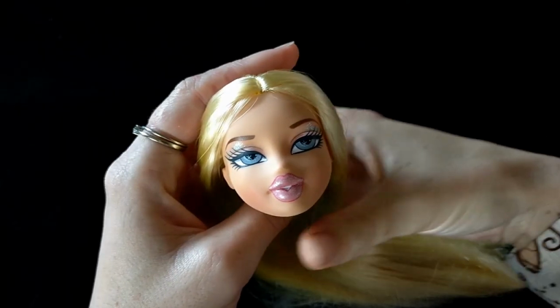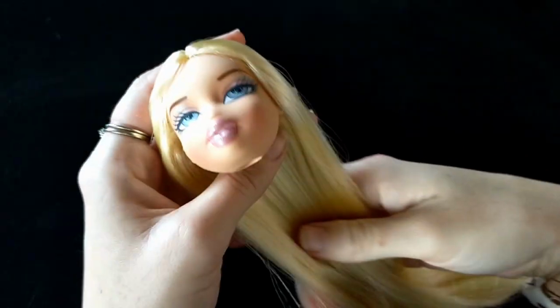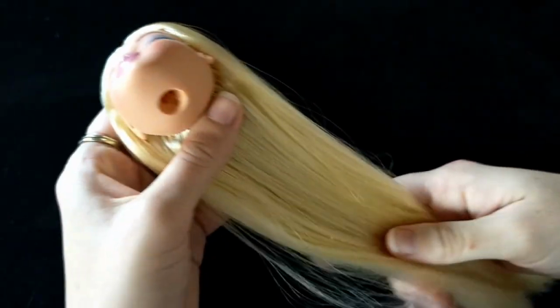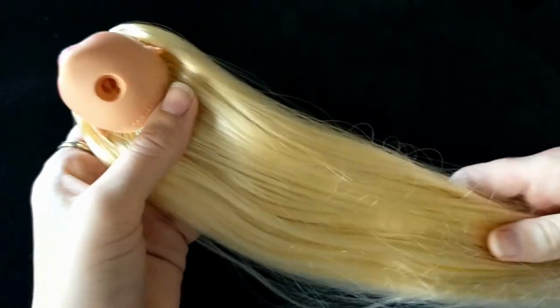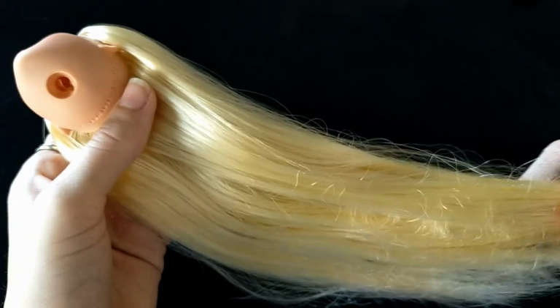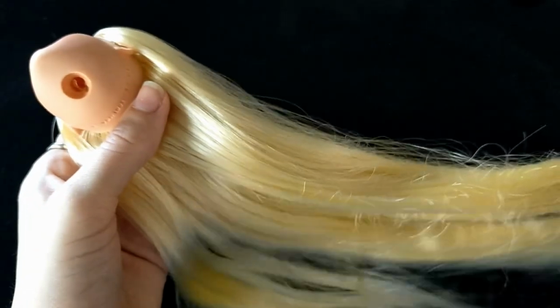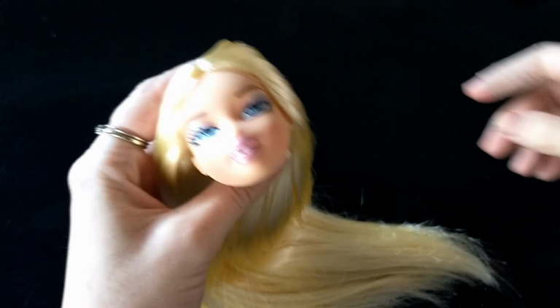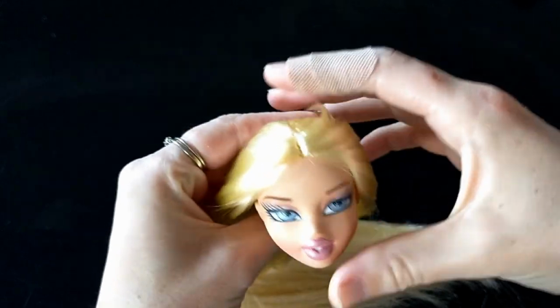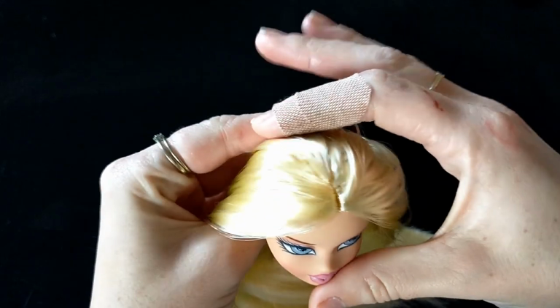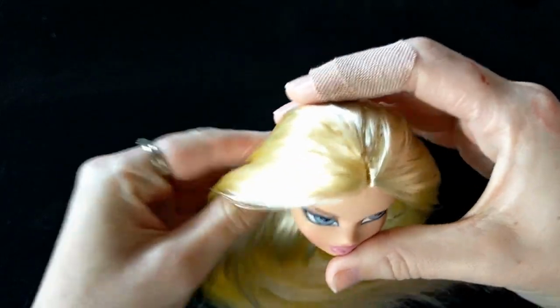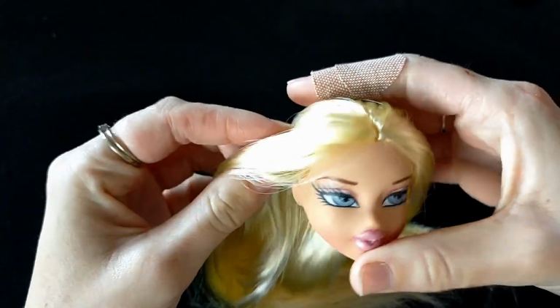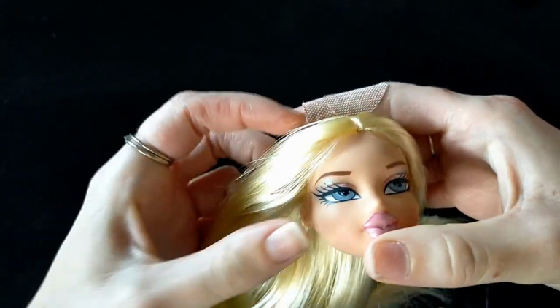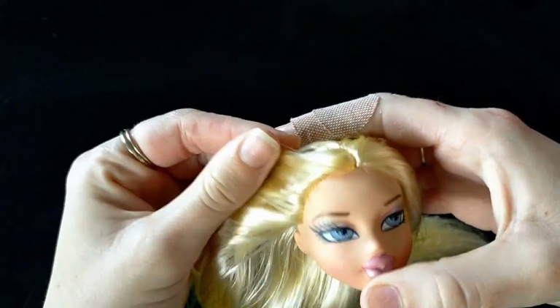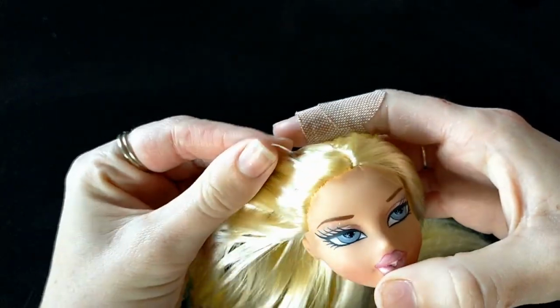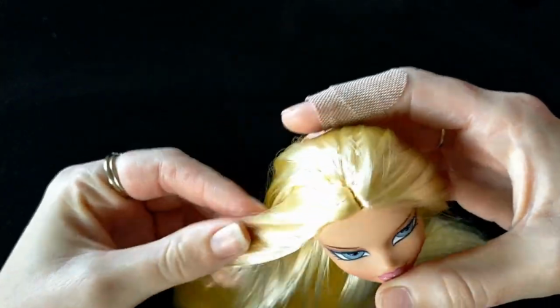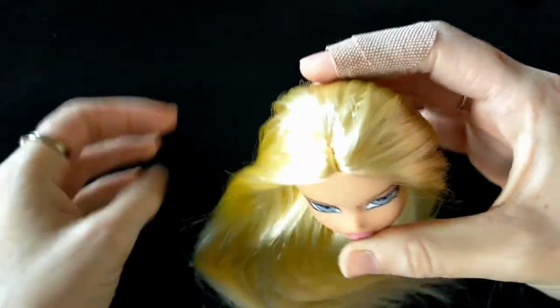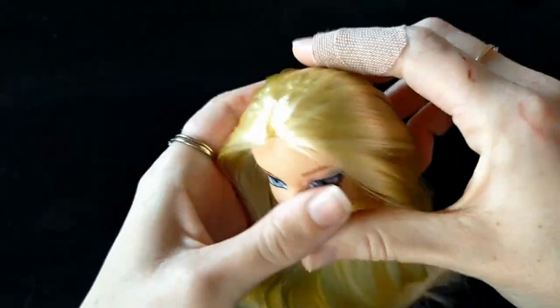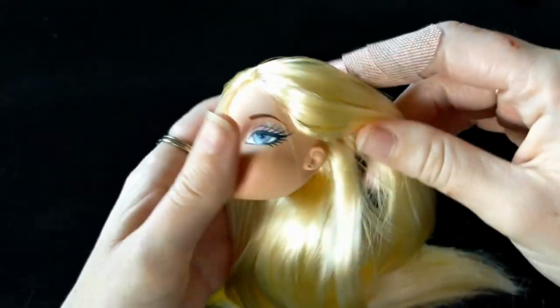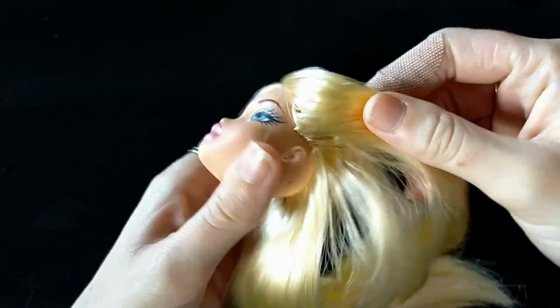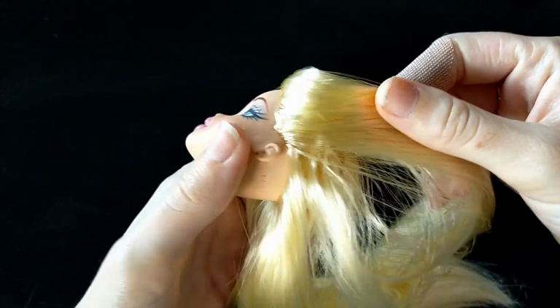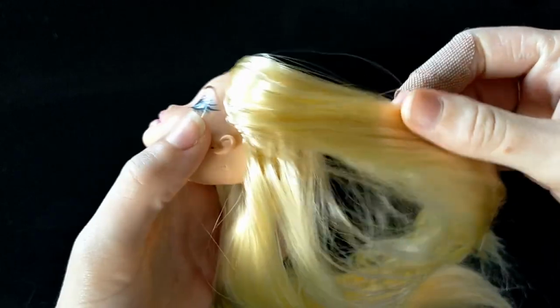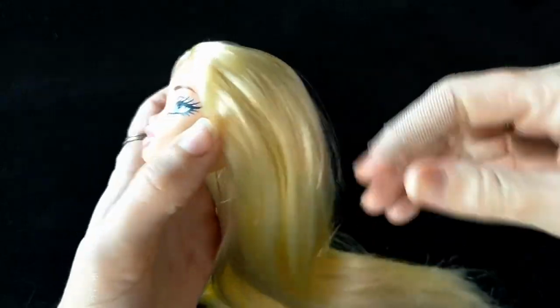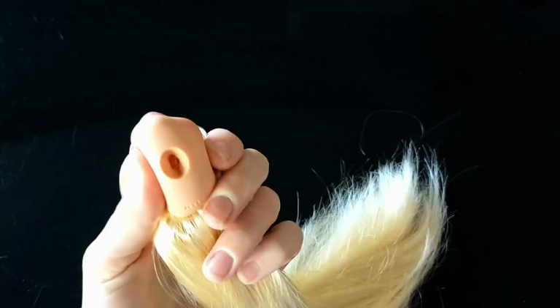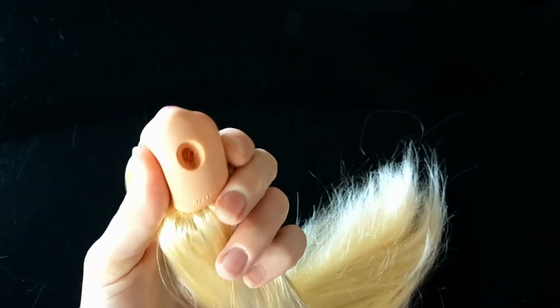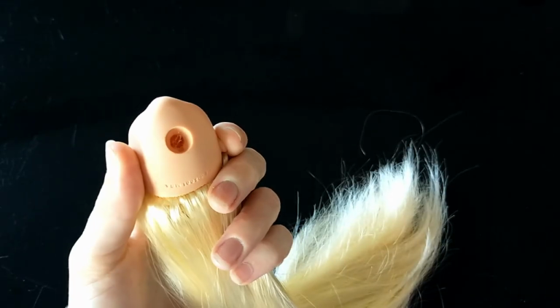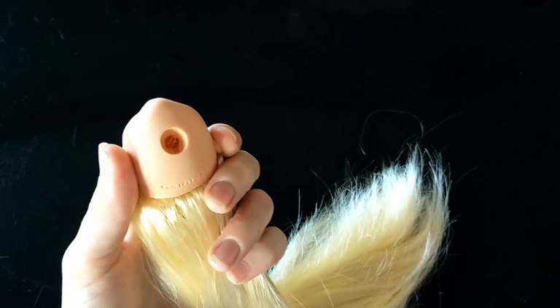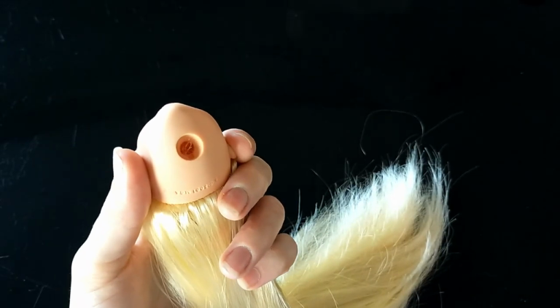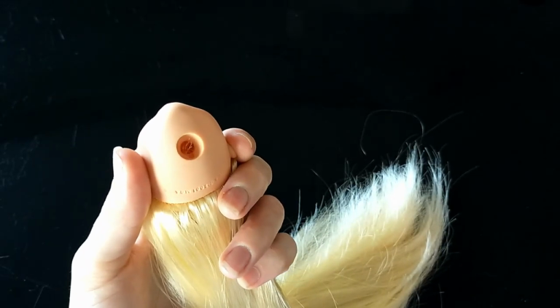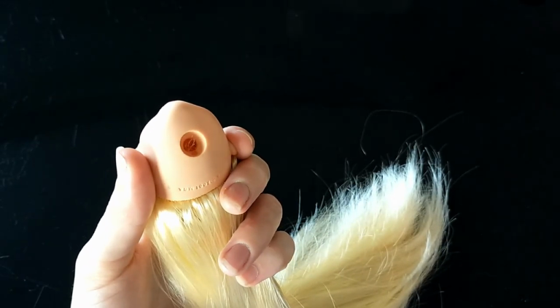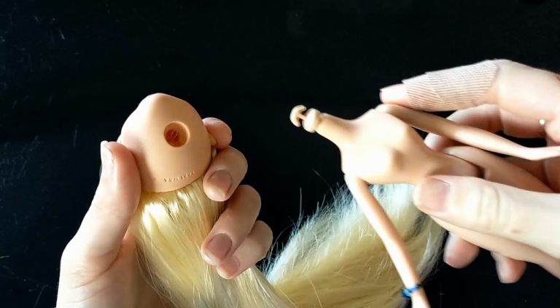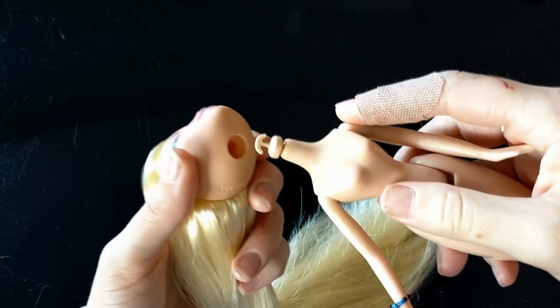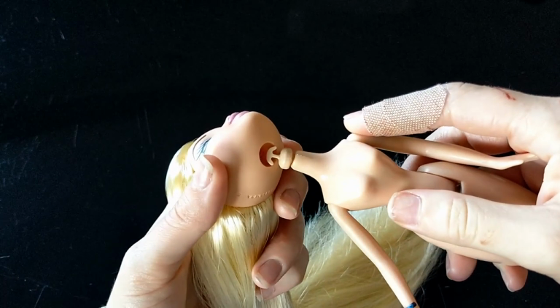I added some waterproof glue into the neck hole to secure the plugs on the inside of the head. Then I reattached her head to the body by heating up the head with a hairdryer and pushing it over the neck peg.